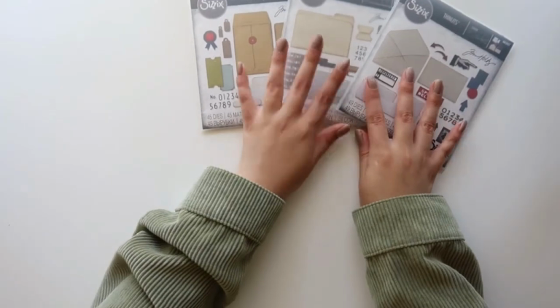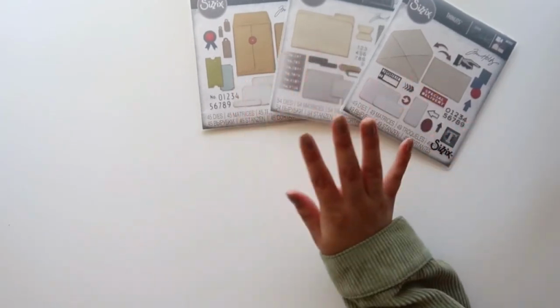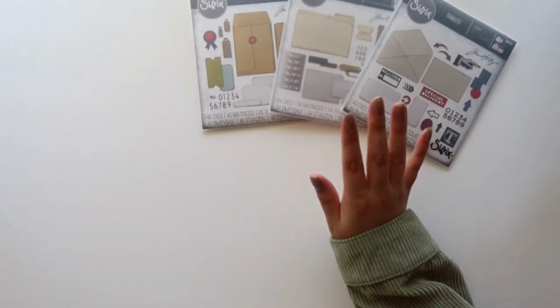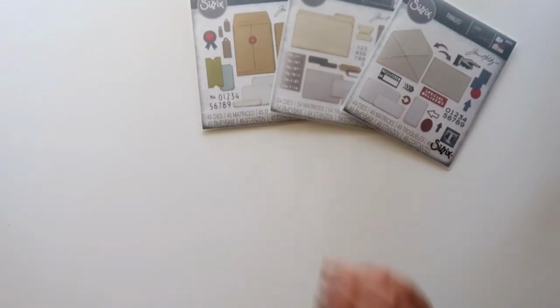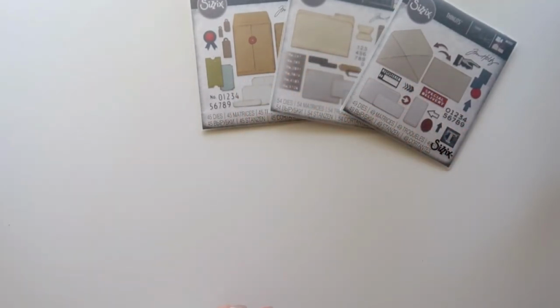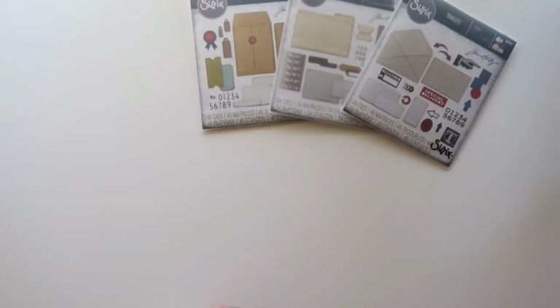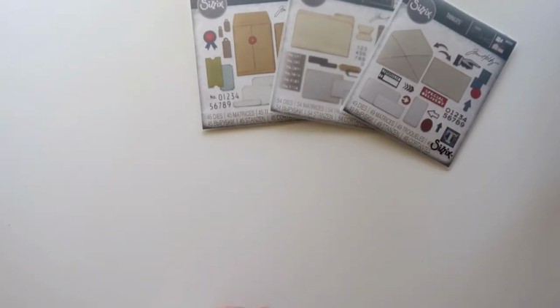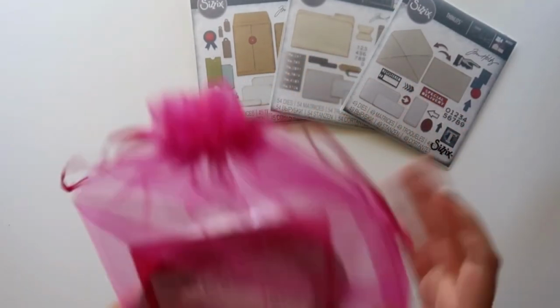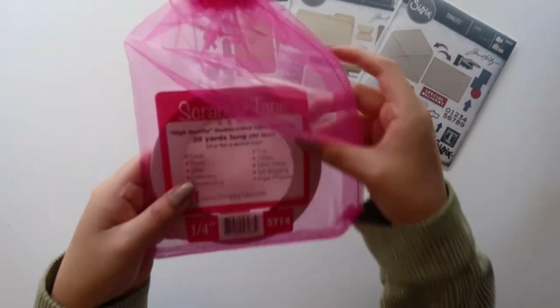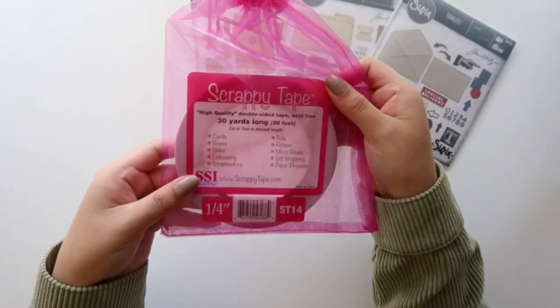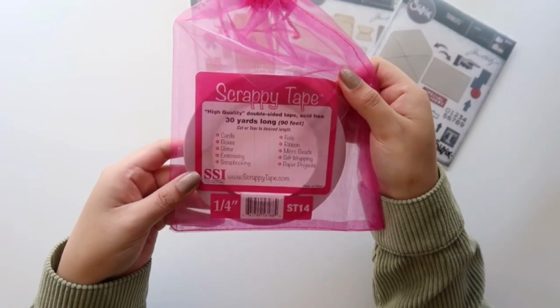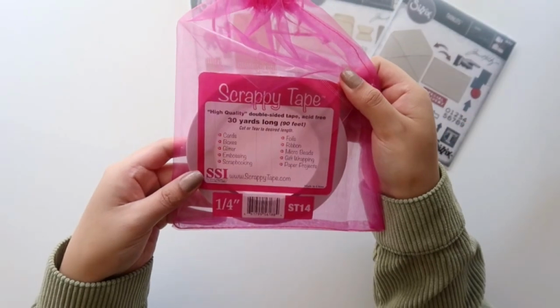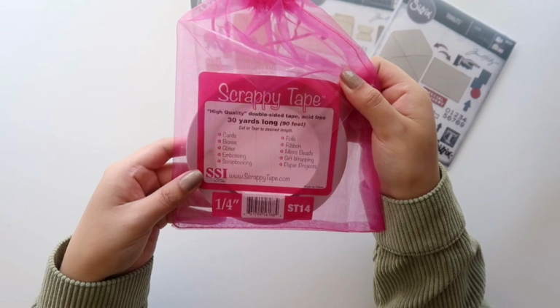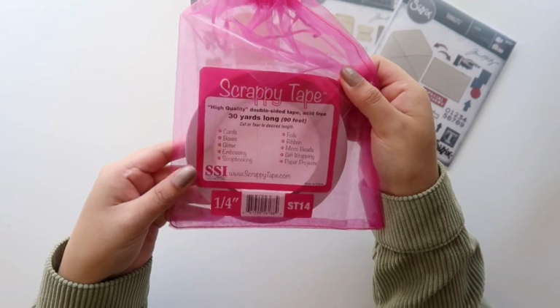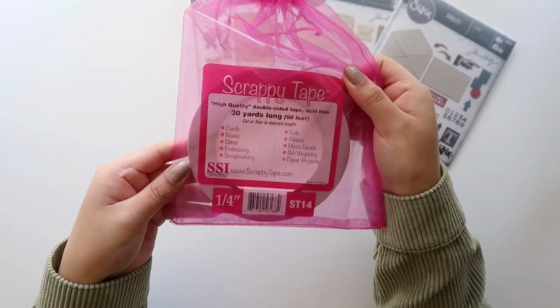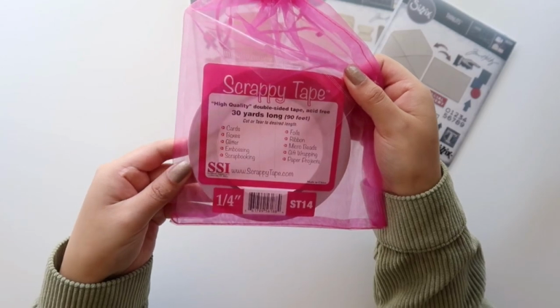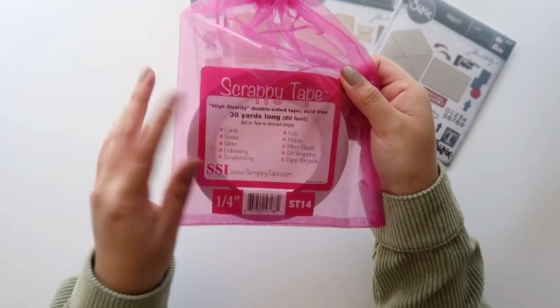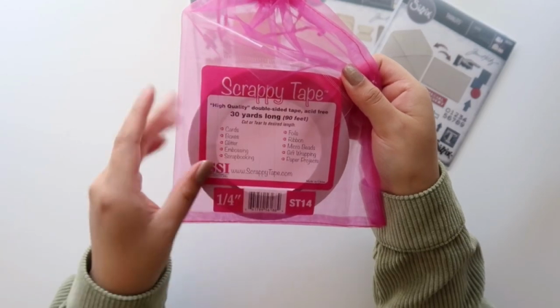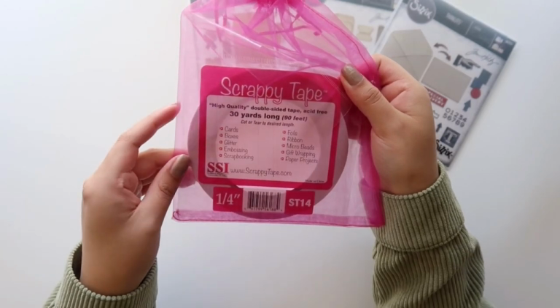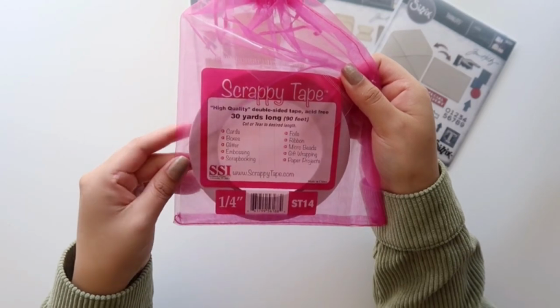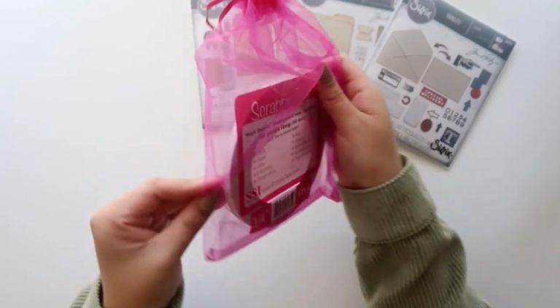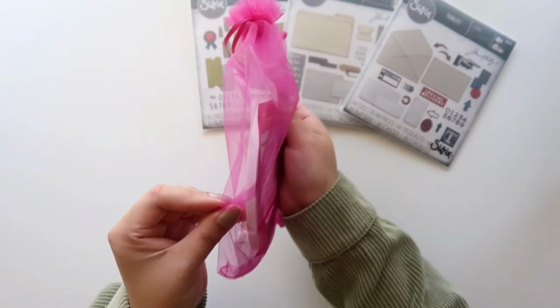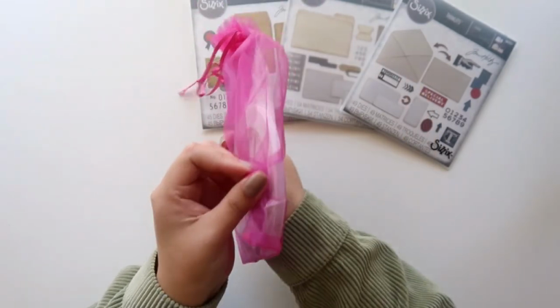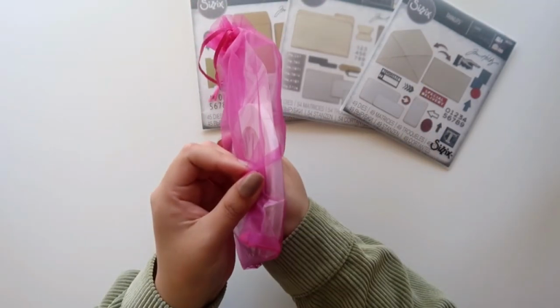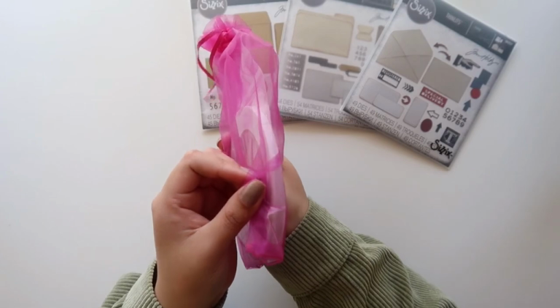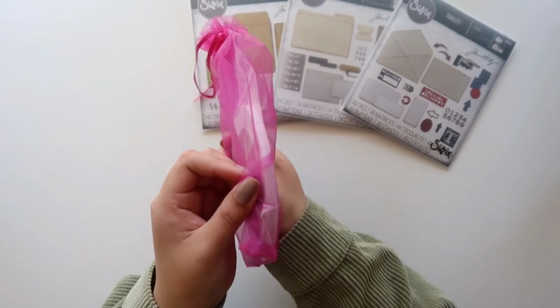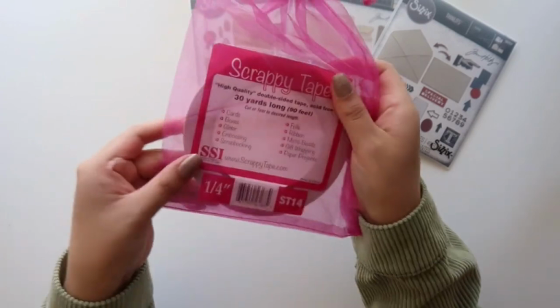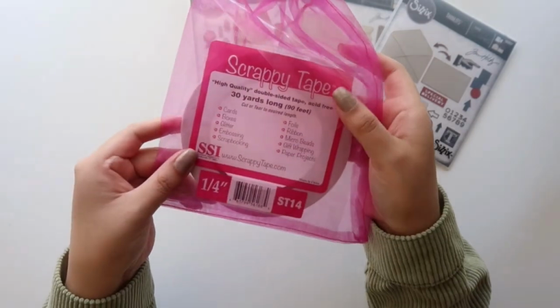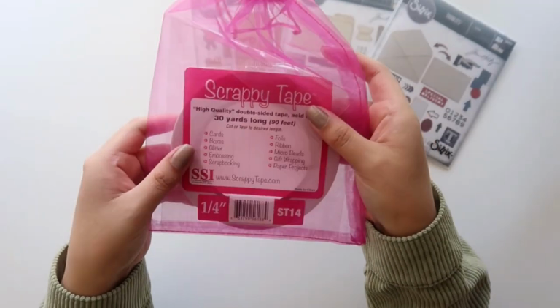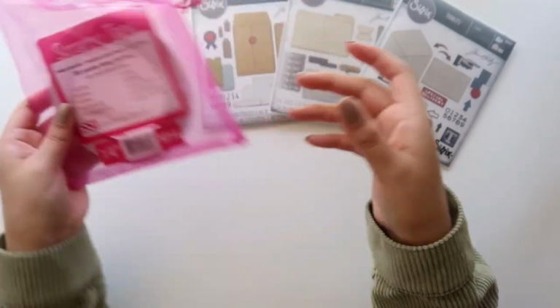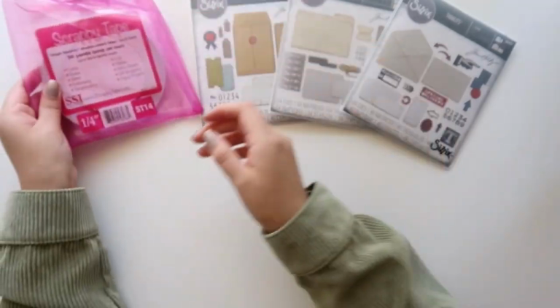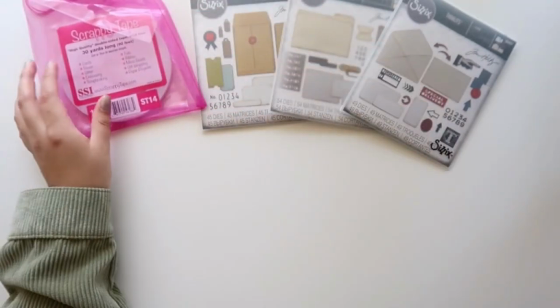Since it was my first order, they give you a freebie — I got this double-sided tape, 30 yards long. I always need tape so I thought that was really nice of them.